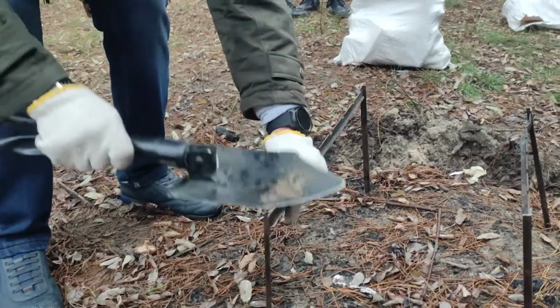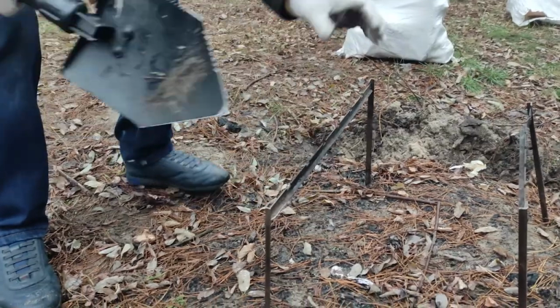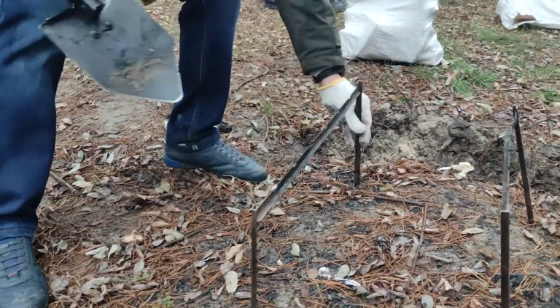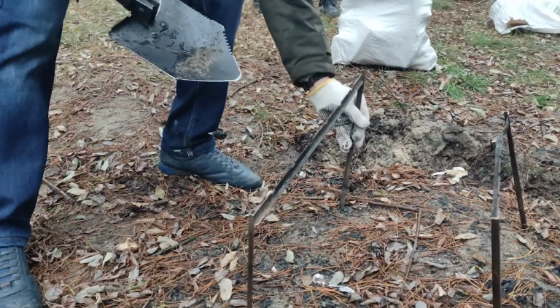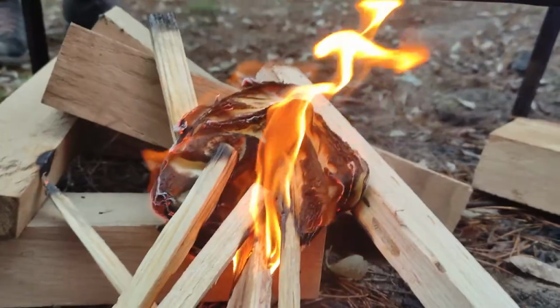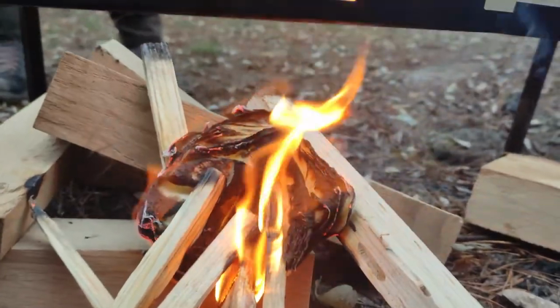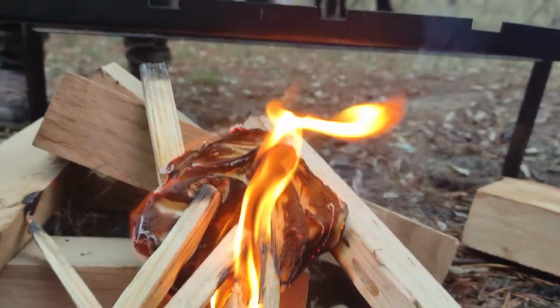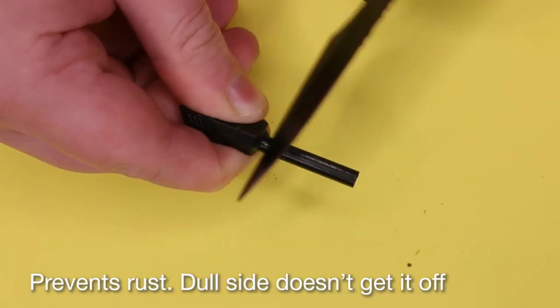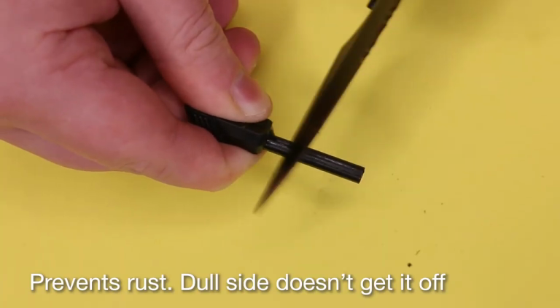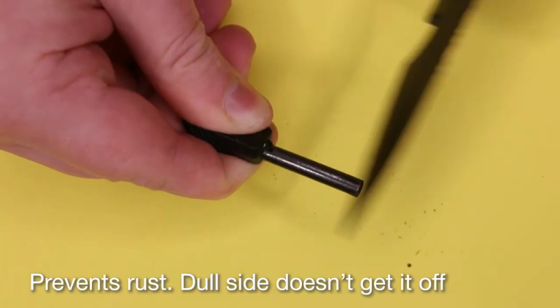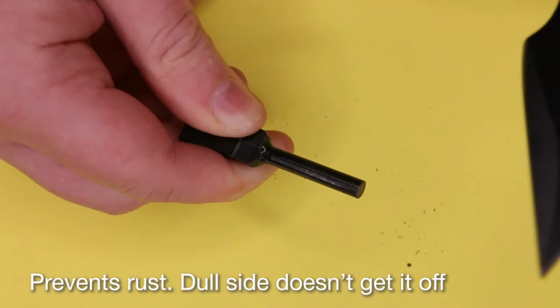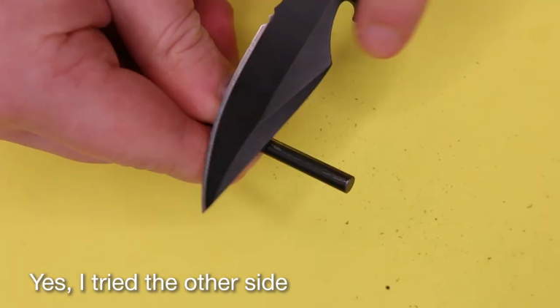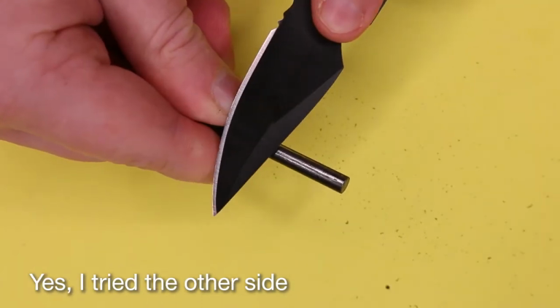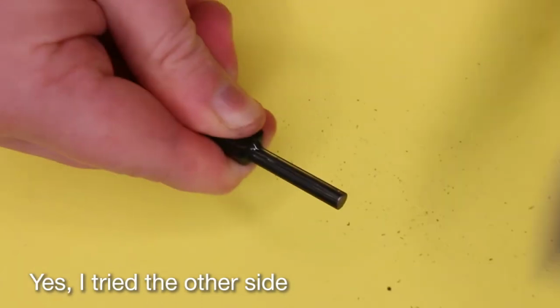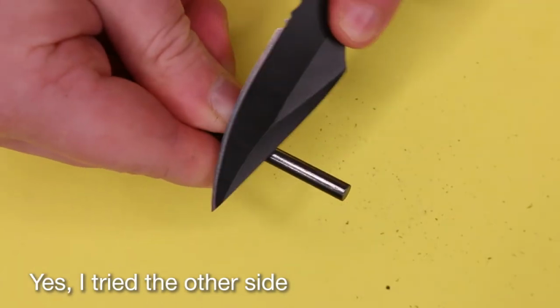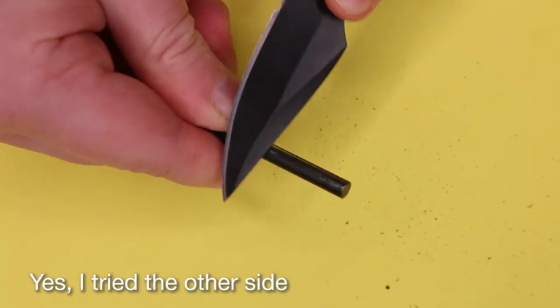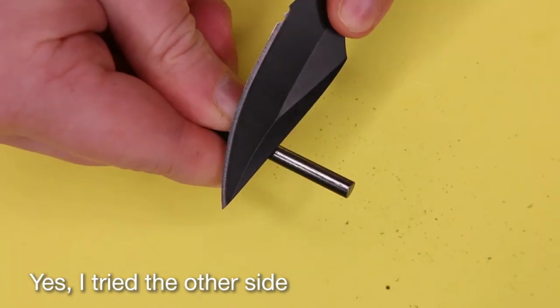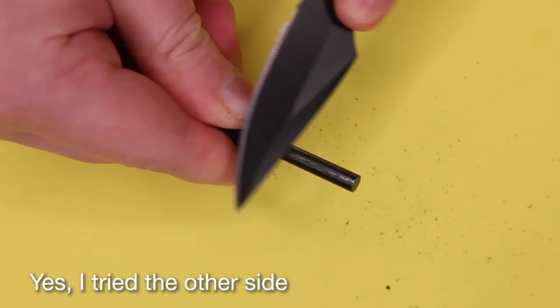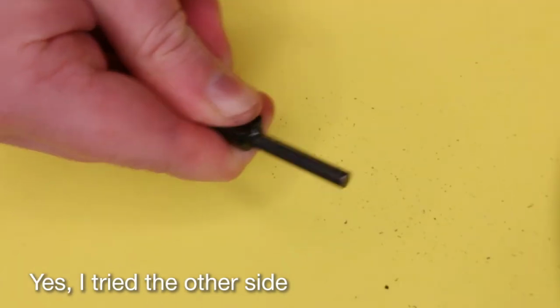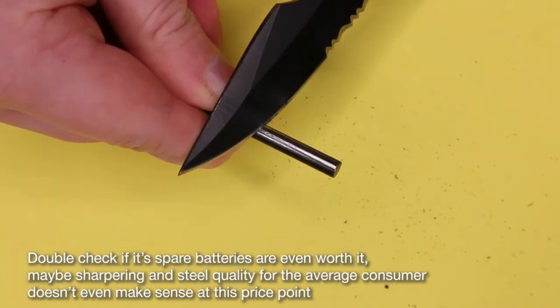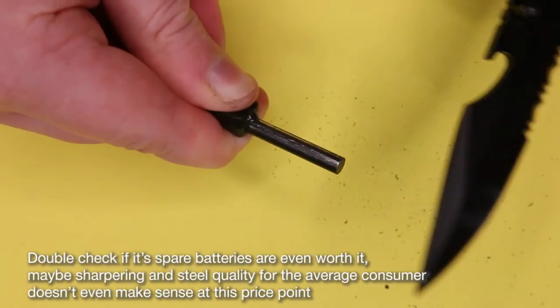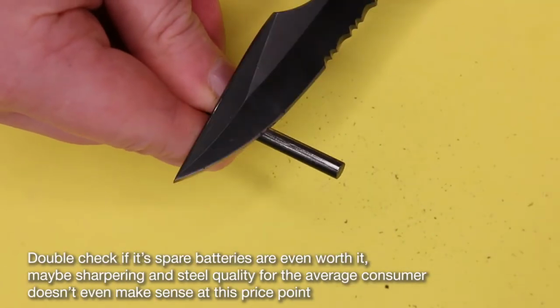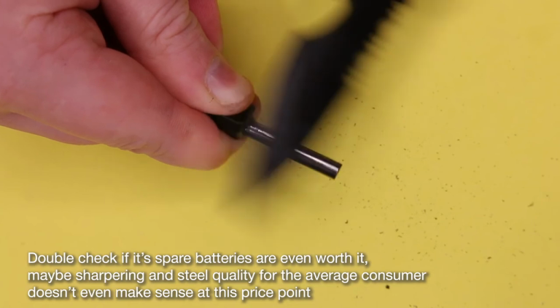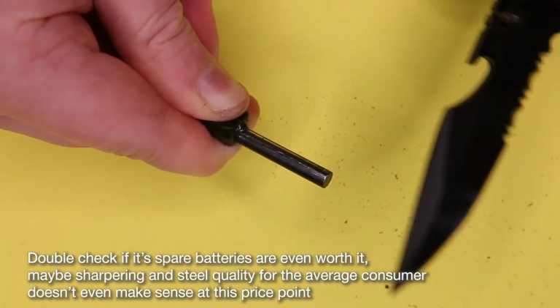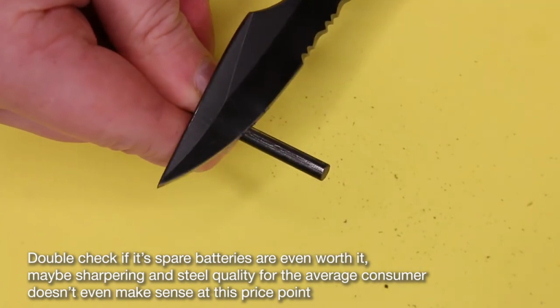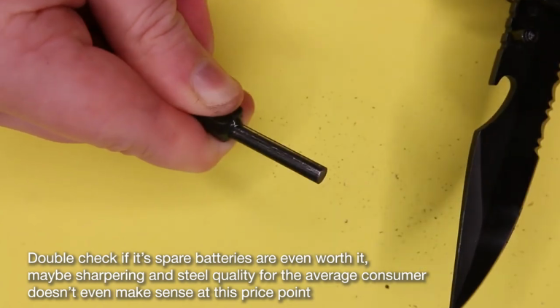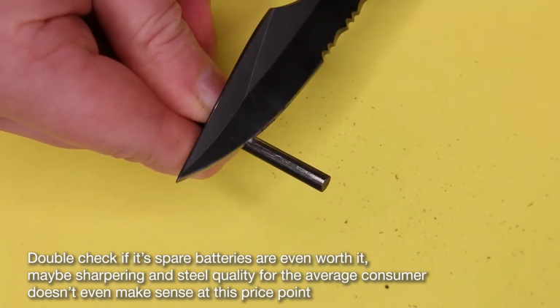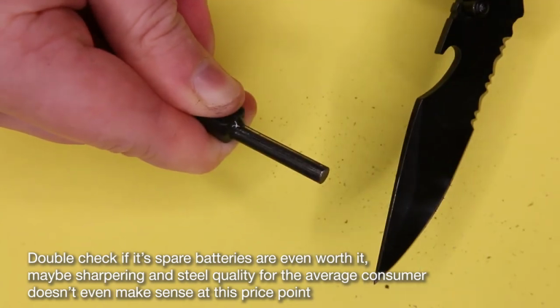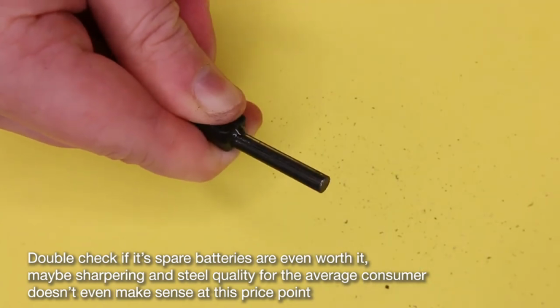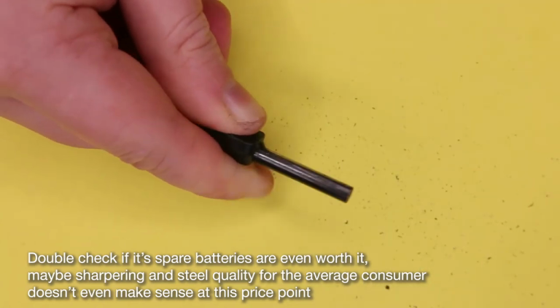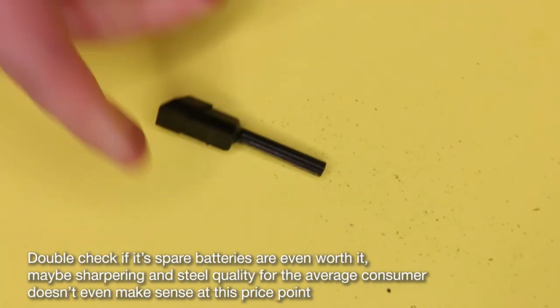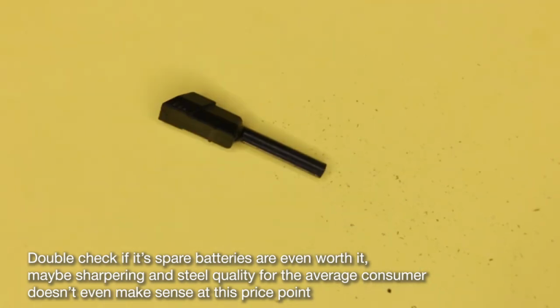The fire starter is probably the most disappointing part of the knife. You need to clear the black stuff first, and you're supposed to use the blade's edge, which obviously will degrade it. Also, I don't see any spares being sold. Well, at $15 to $20, you could probably replace the whole knife.